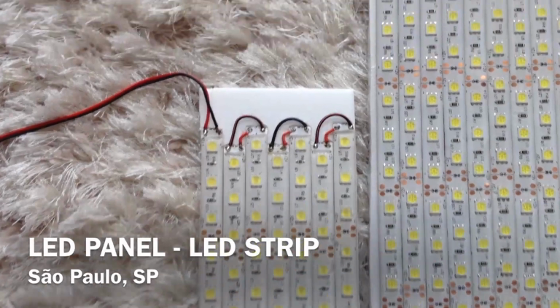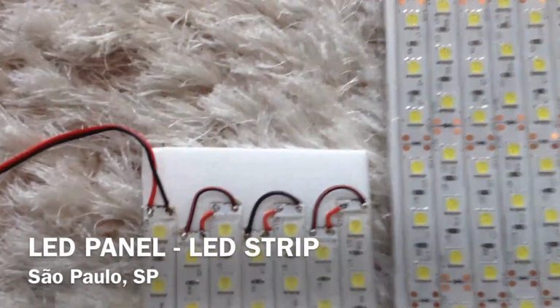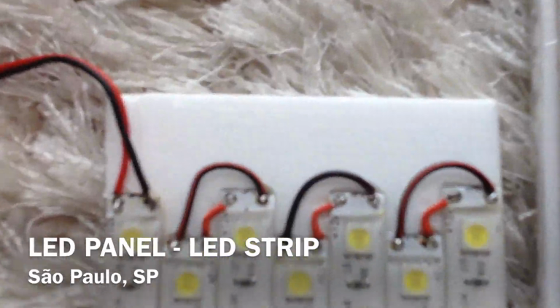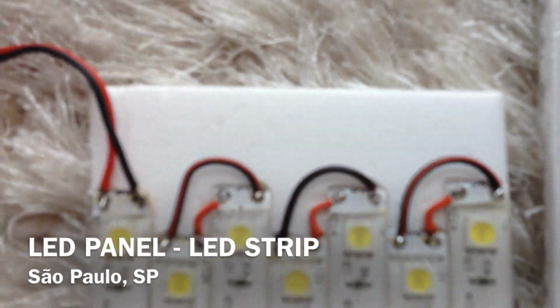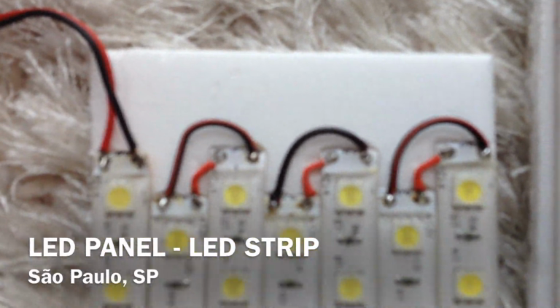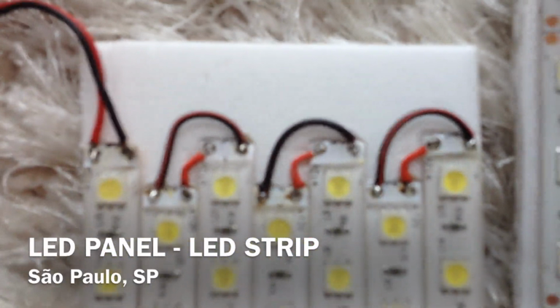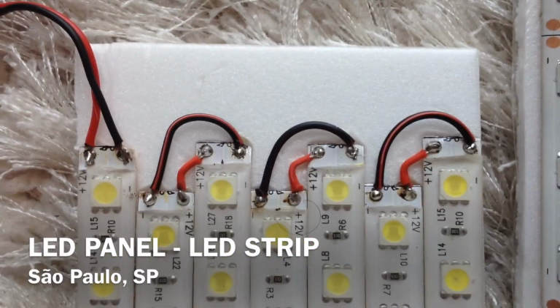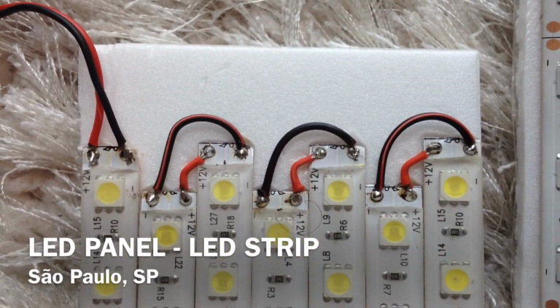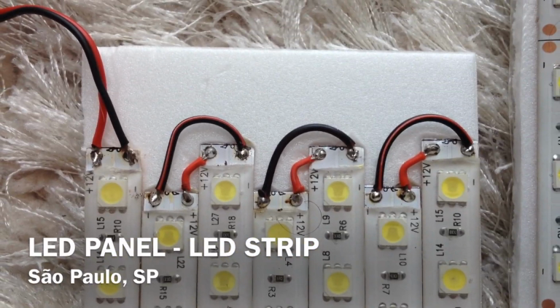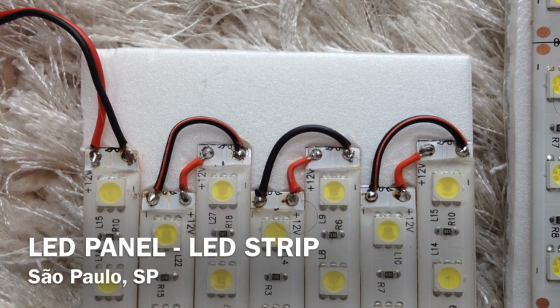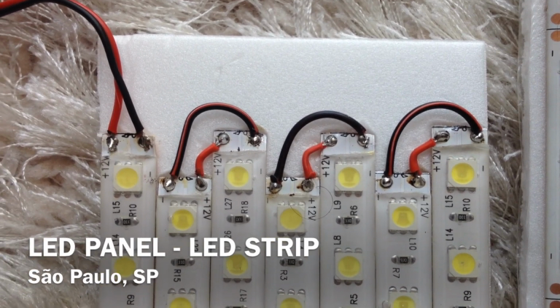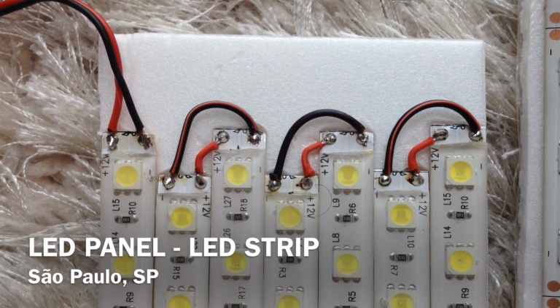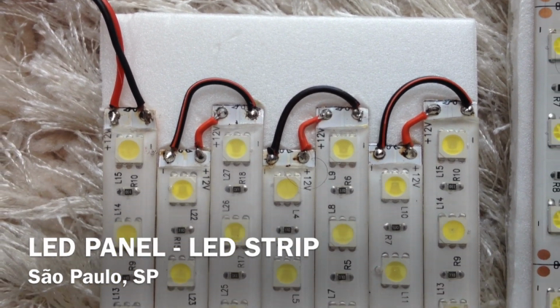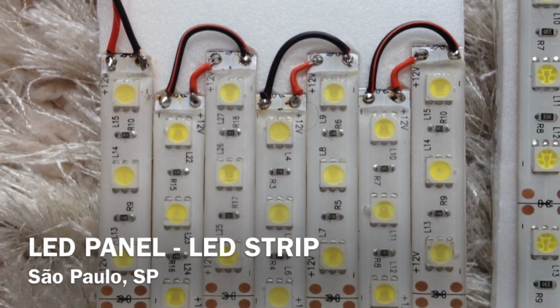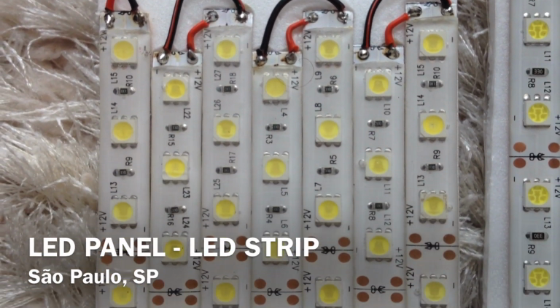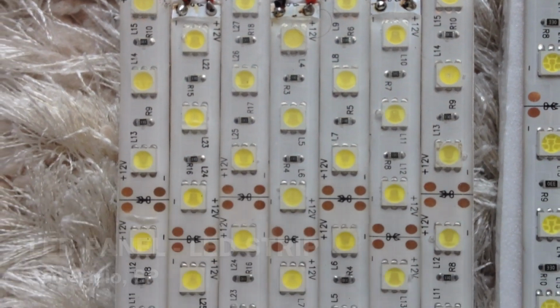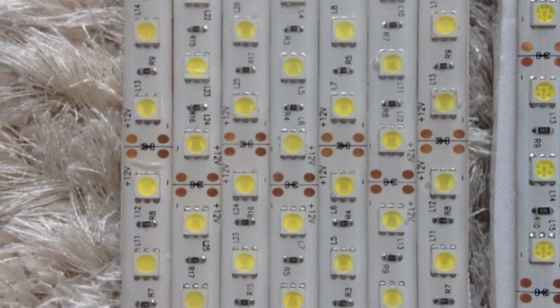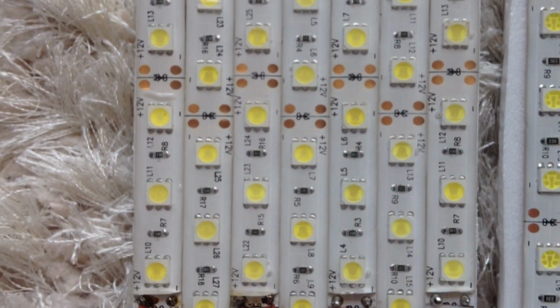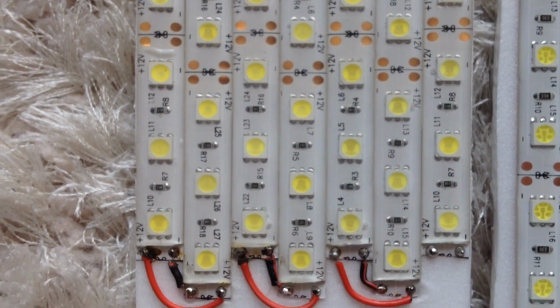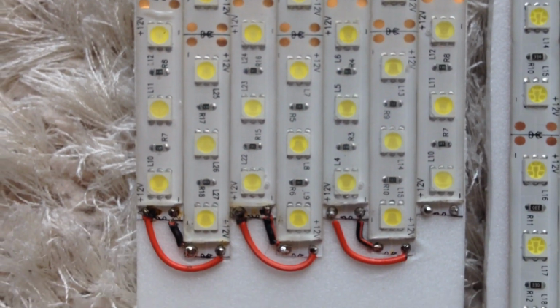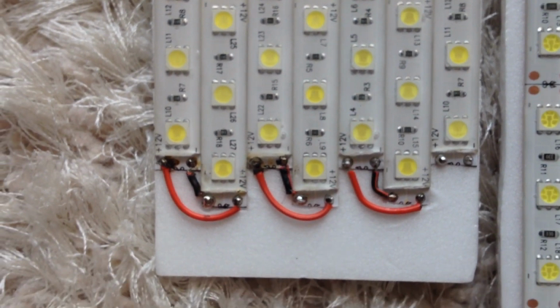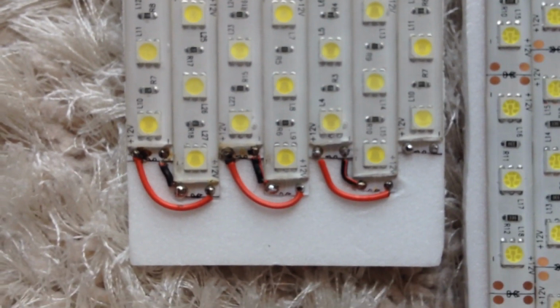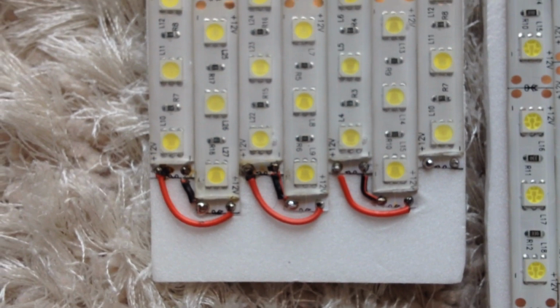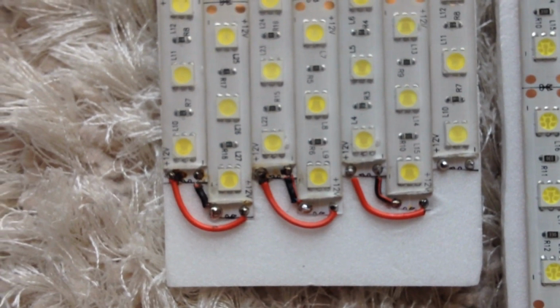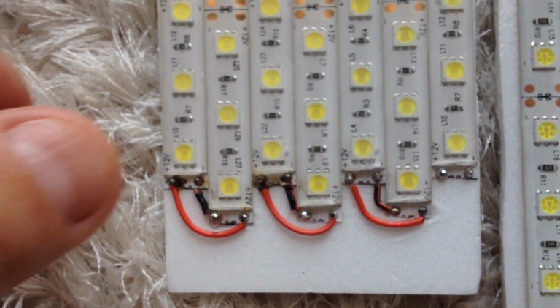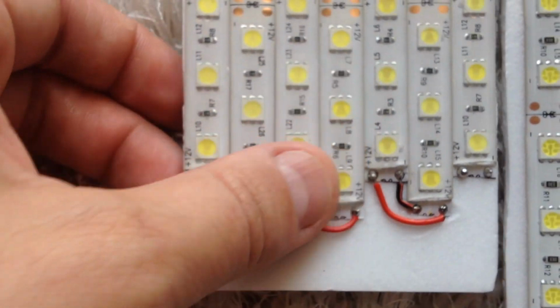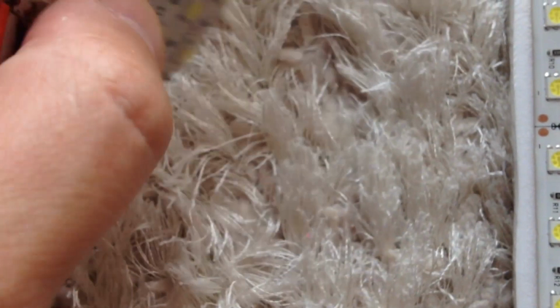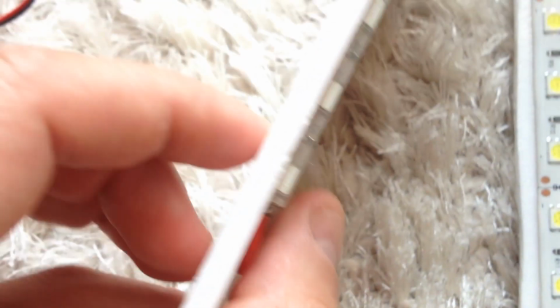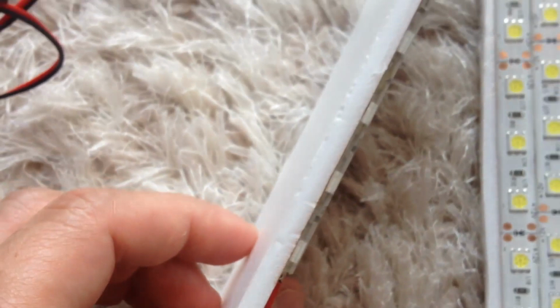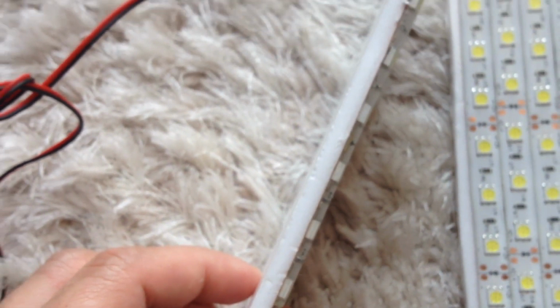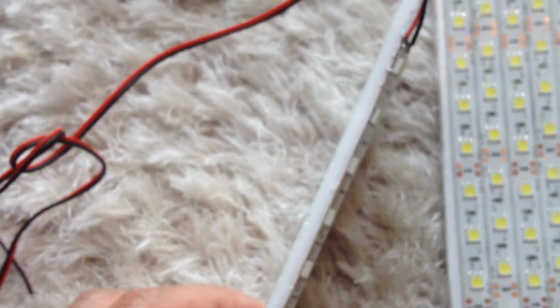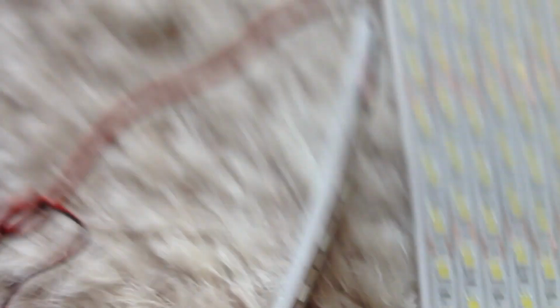Hello YouTube, this is going to be a video on how to do a LED panel with some LED strips. You can see that I did the soldering positive with positive, negative with negative, so you can close the loop and have the circuit going.